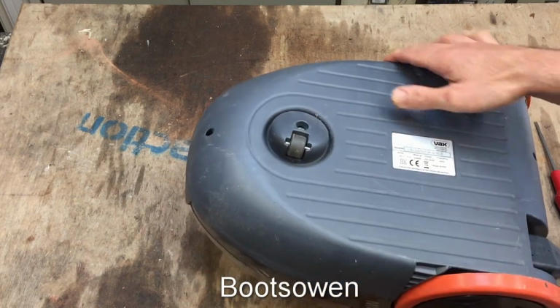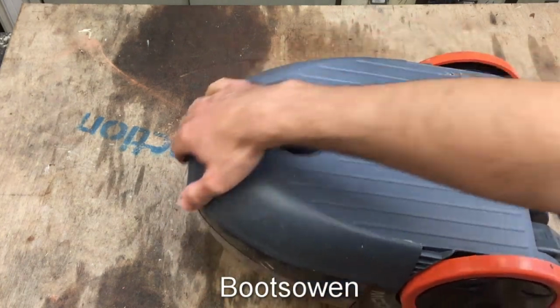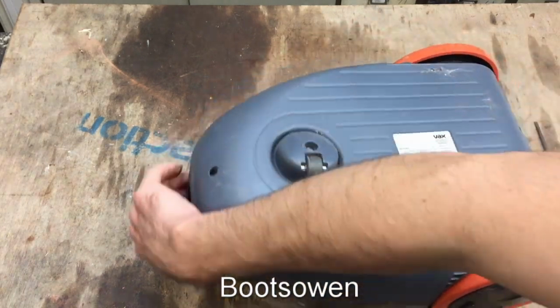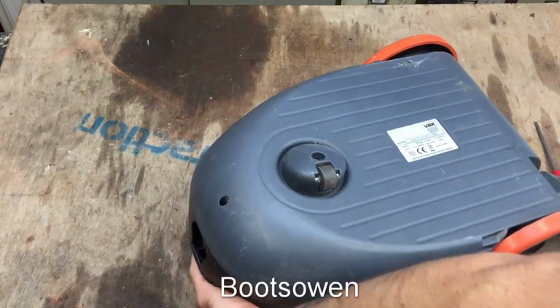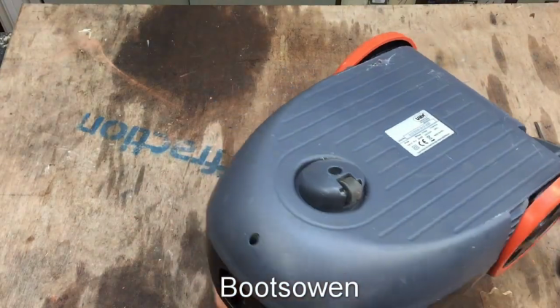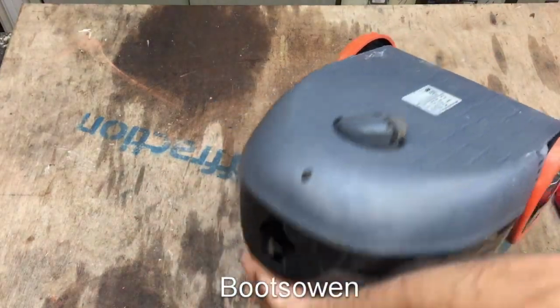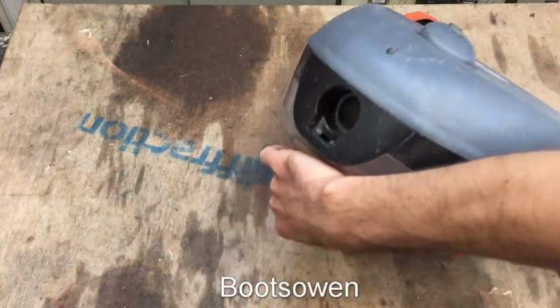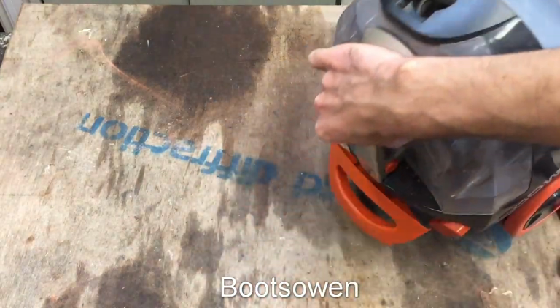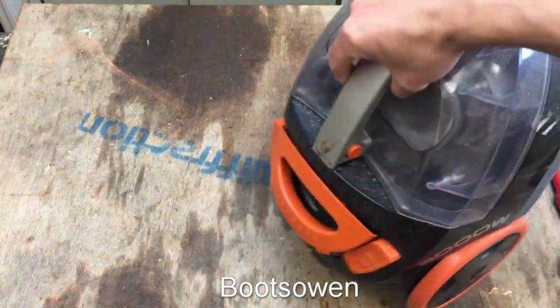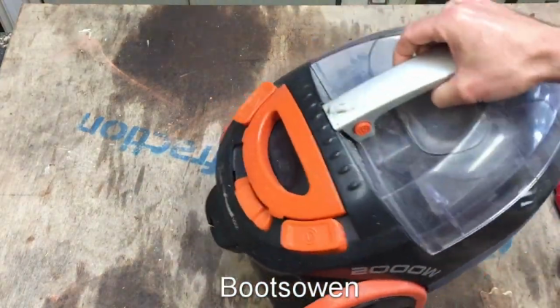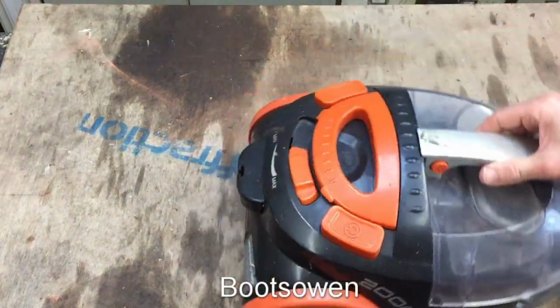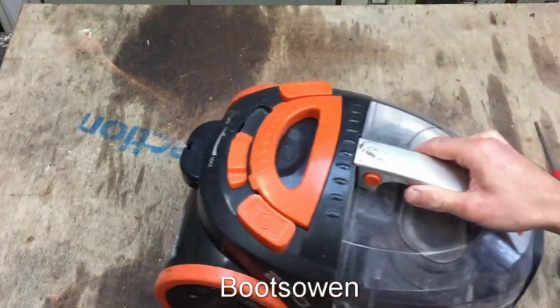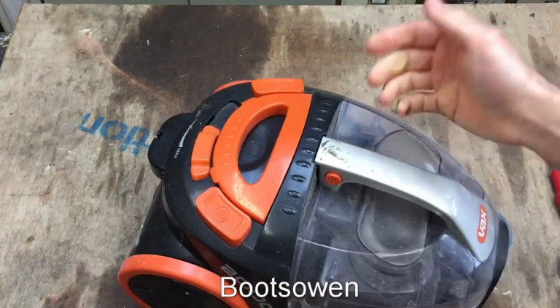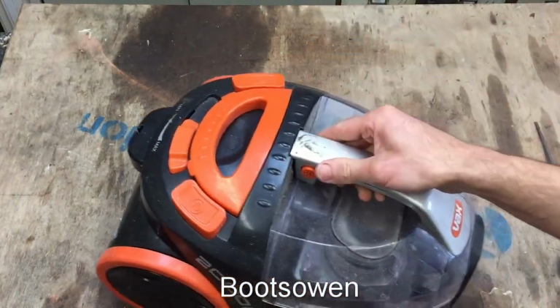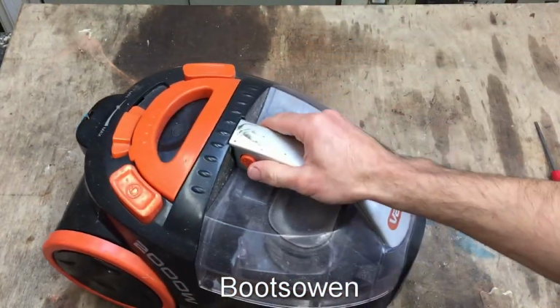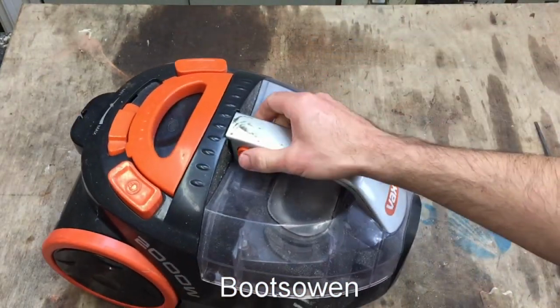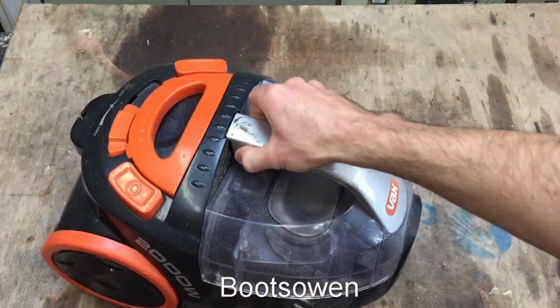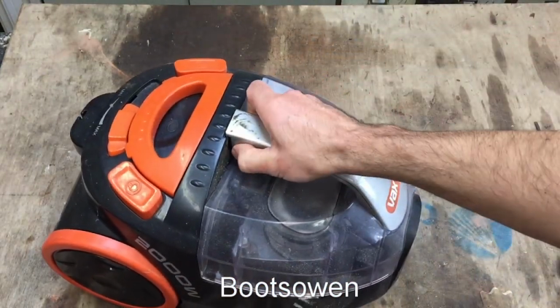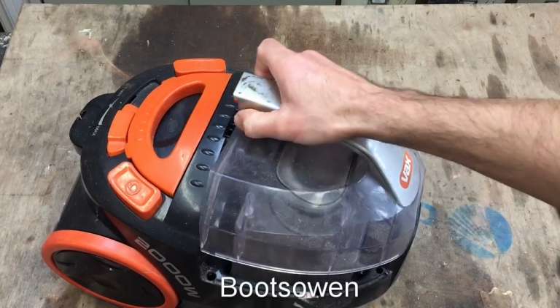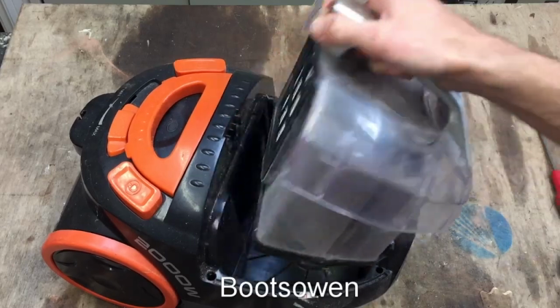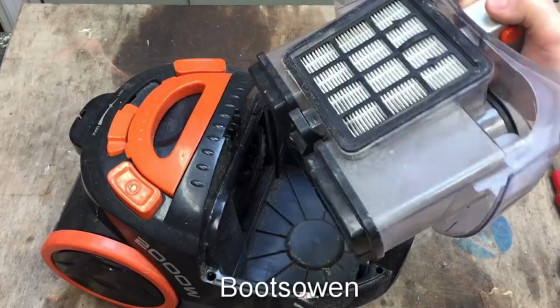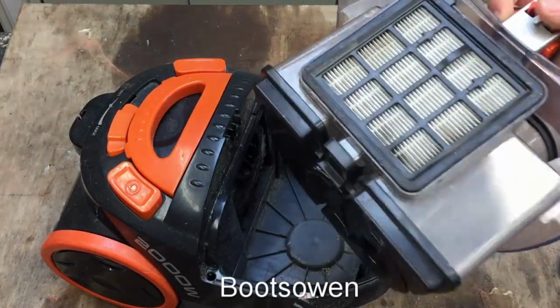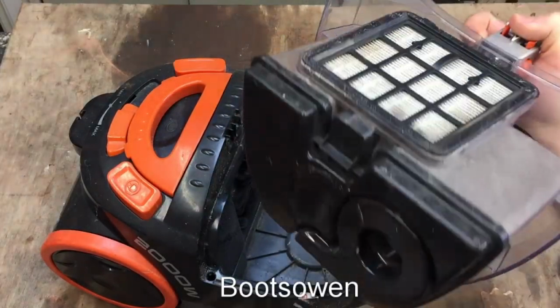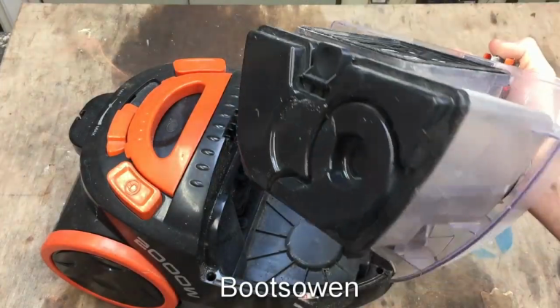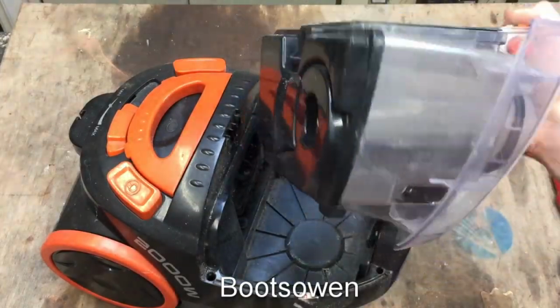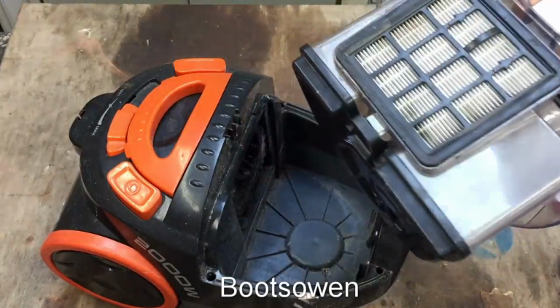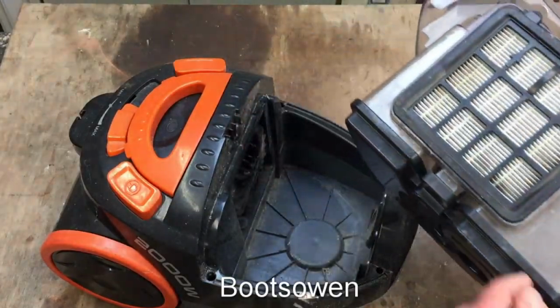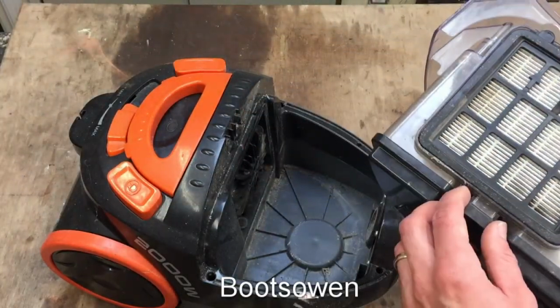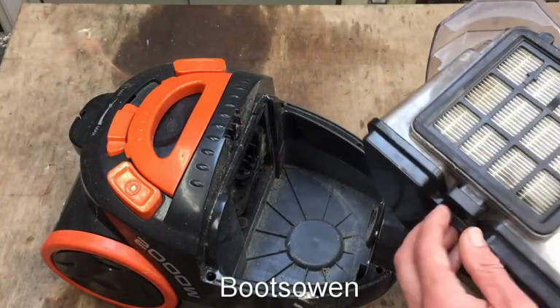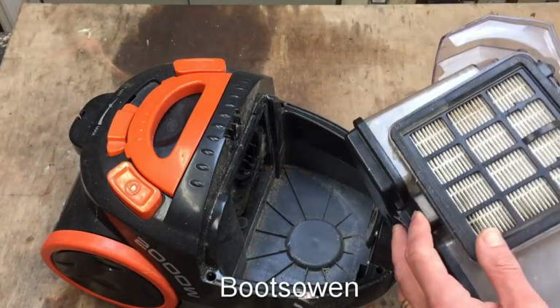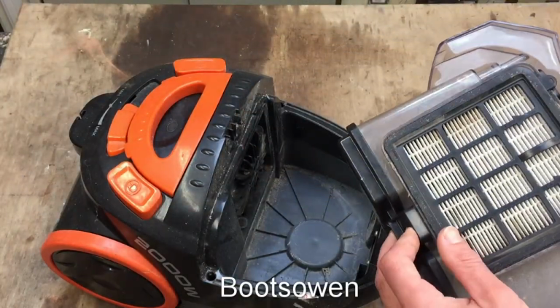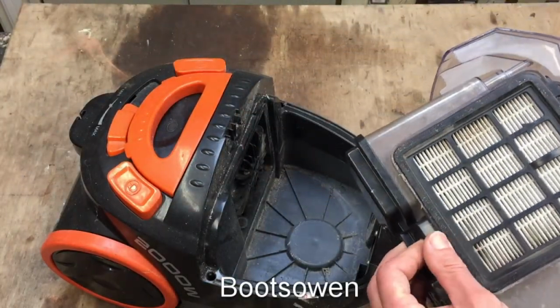It's an interesting one — it's bagless, but it's not got a cylinder the way more recent ones do. This one has this kind of double cyclone.